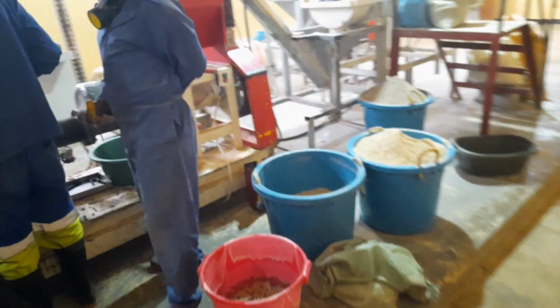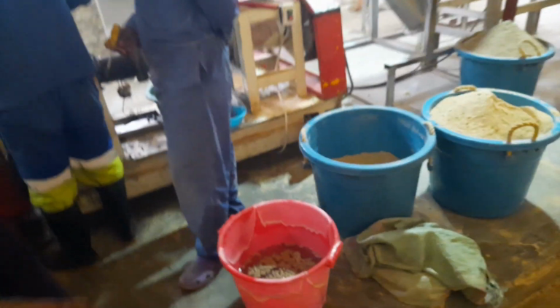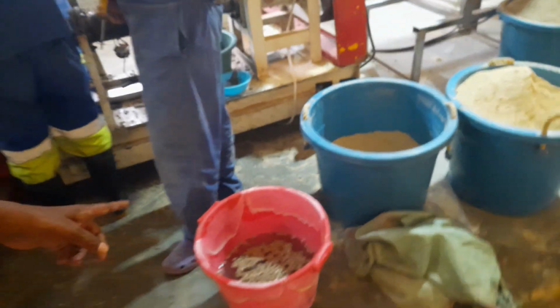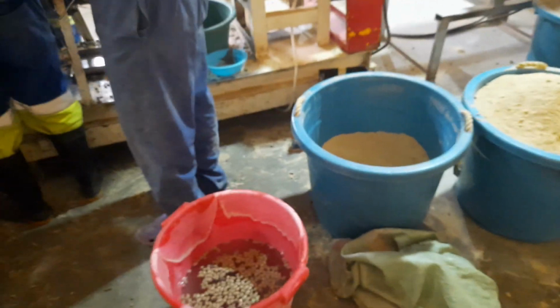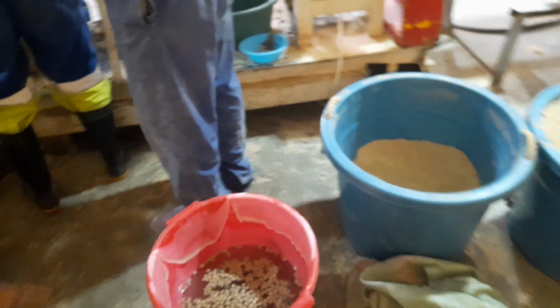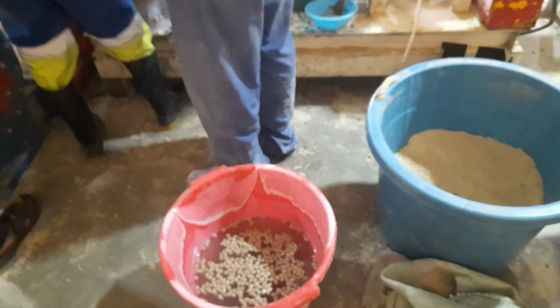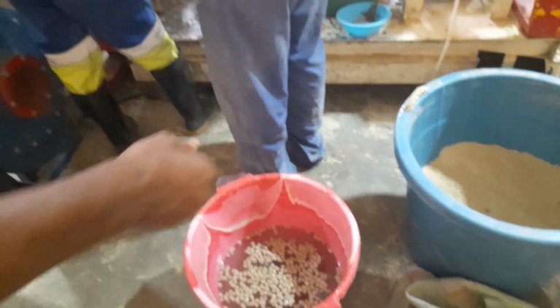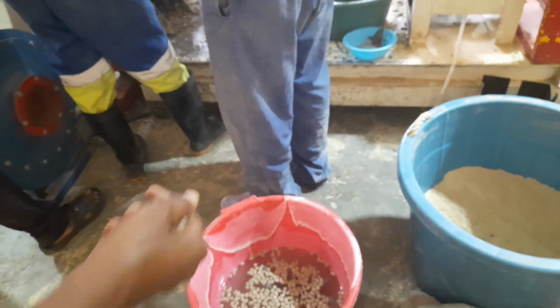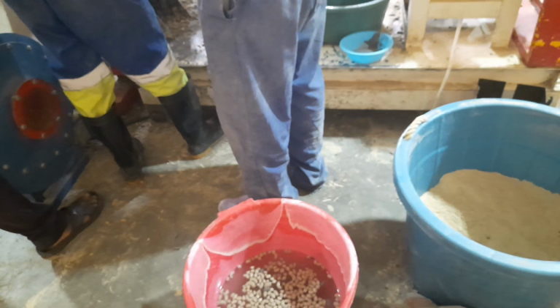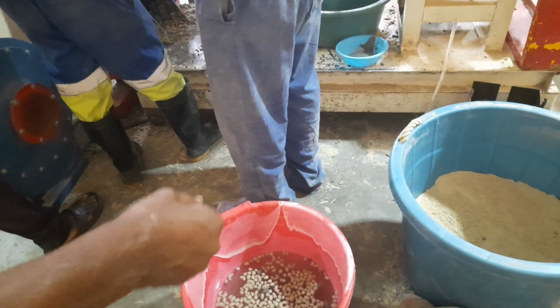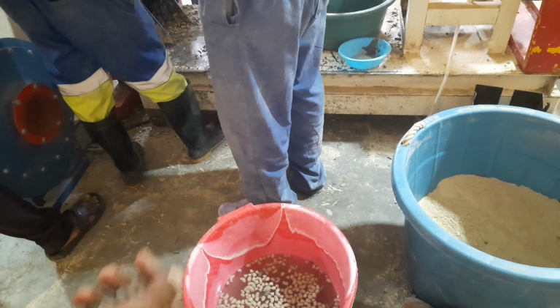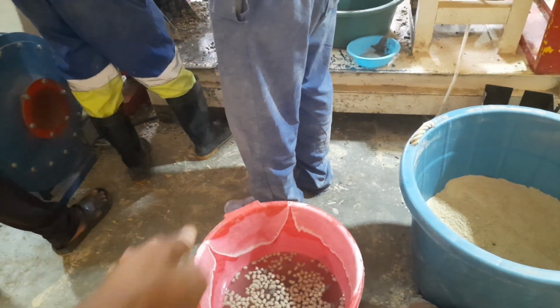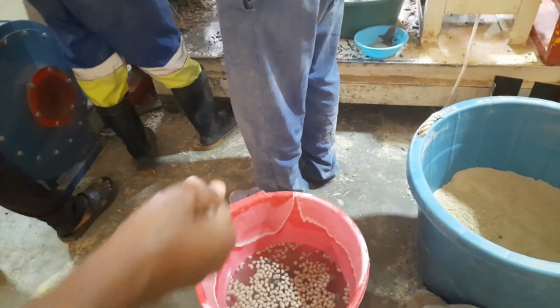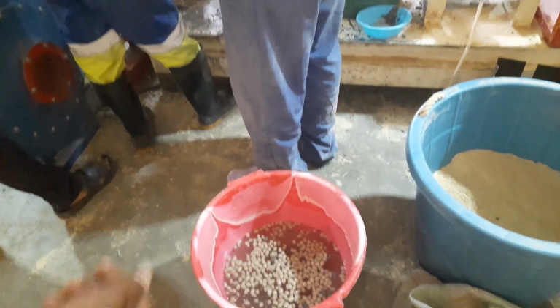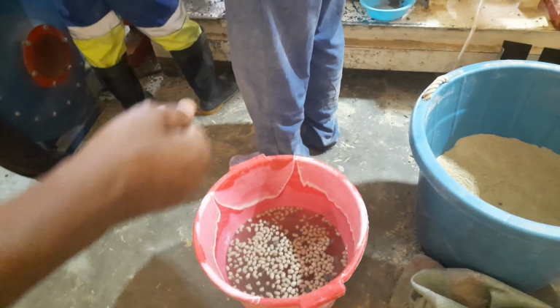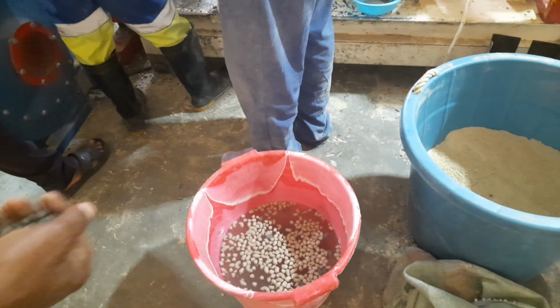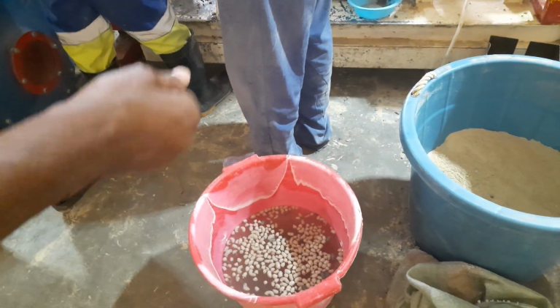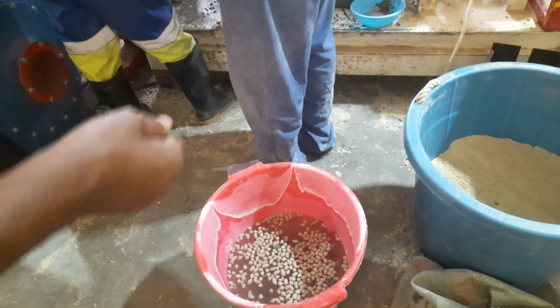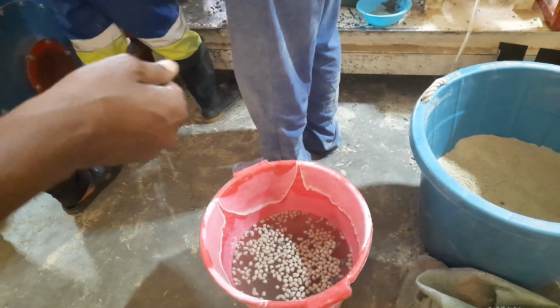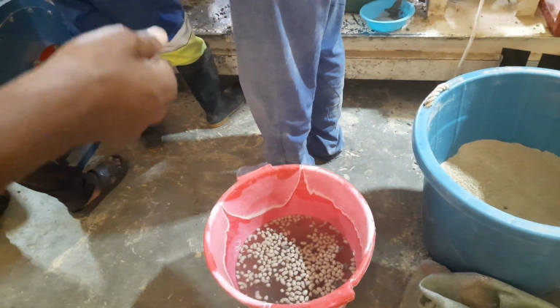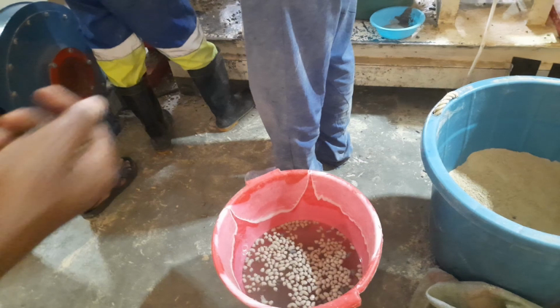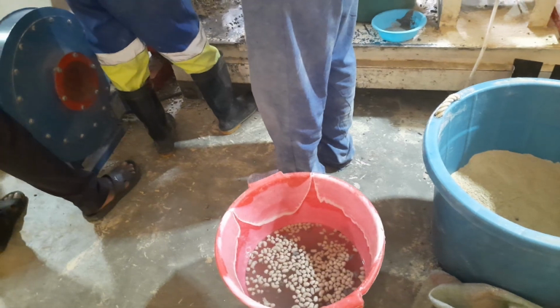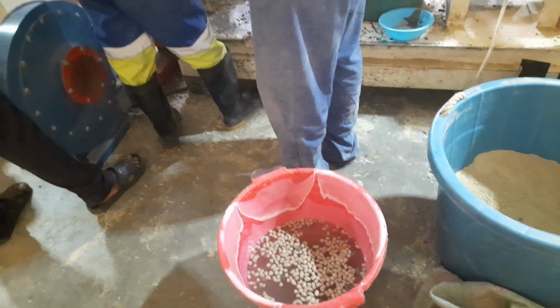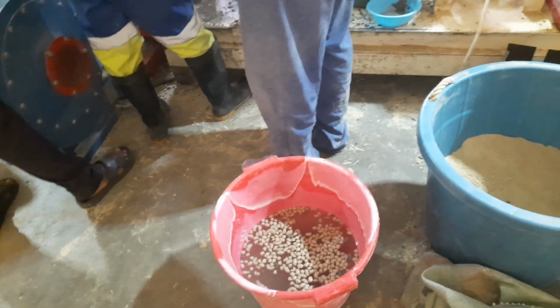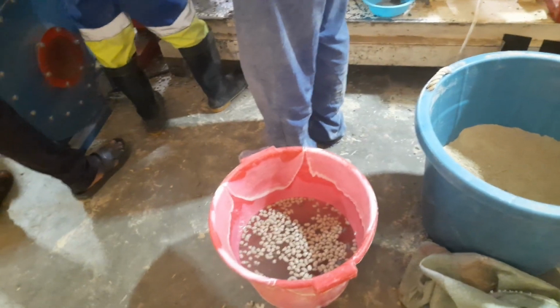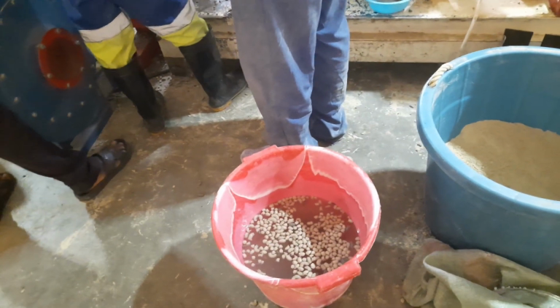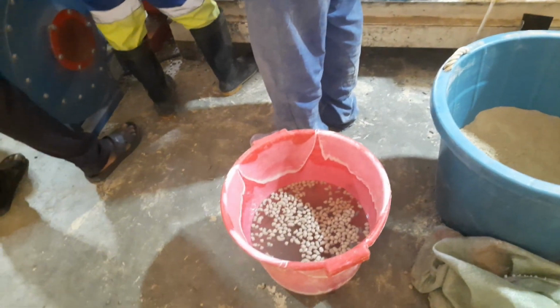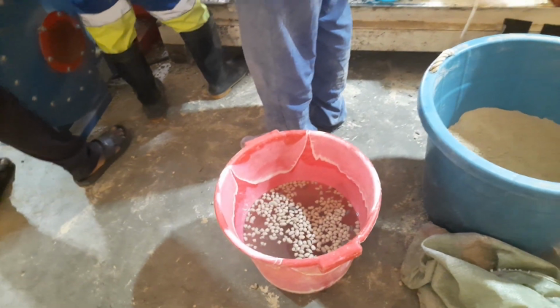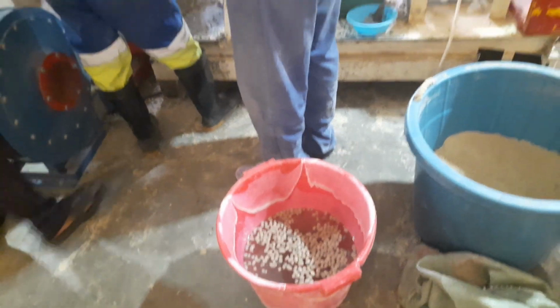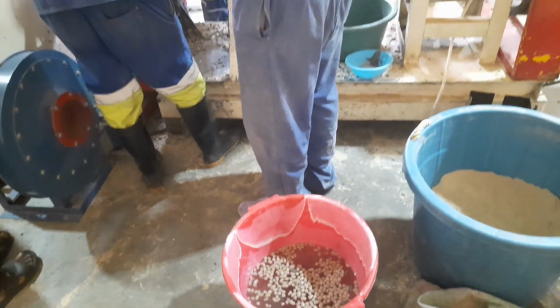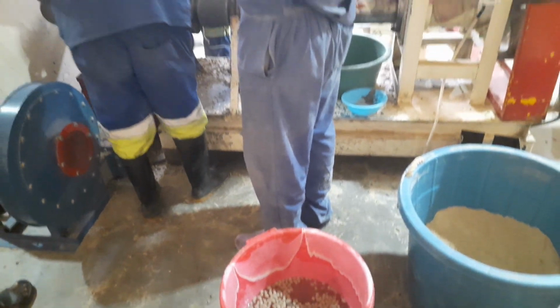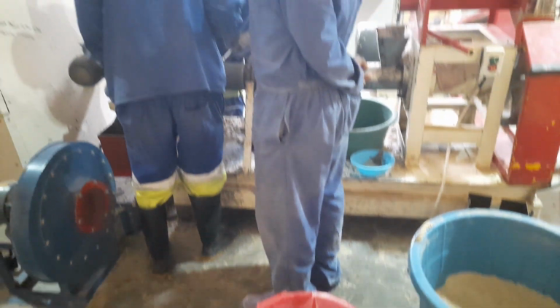This is the floating feed — you can see when you put it in water it floats, and normally it takes about 16 hours for it to sink. These ones have already been tested.